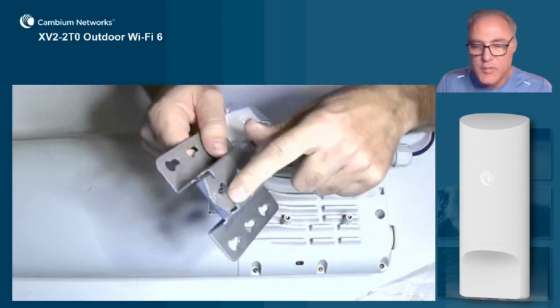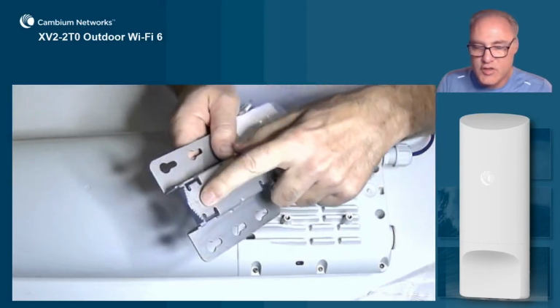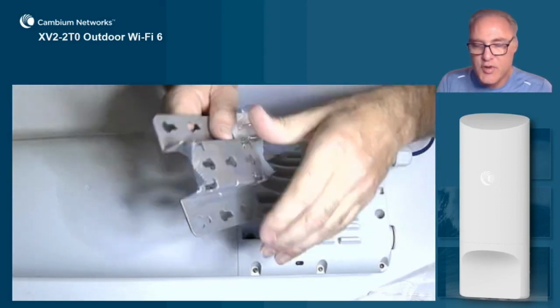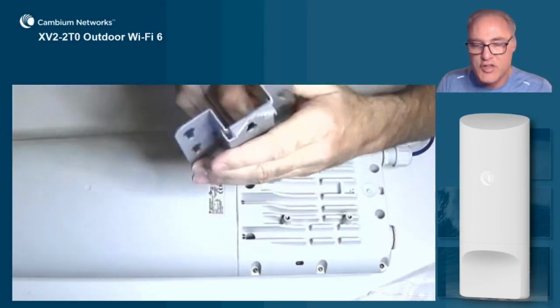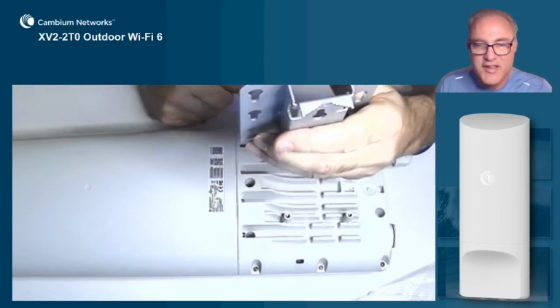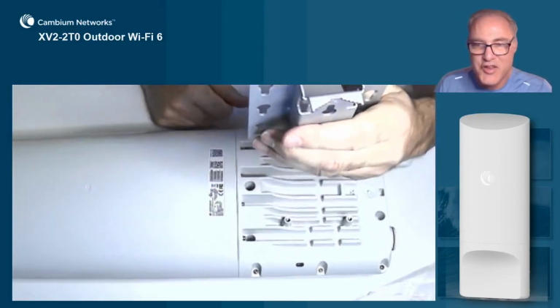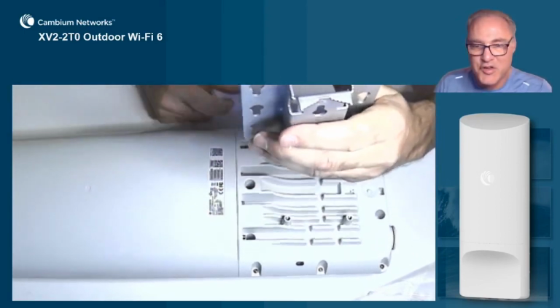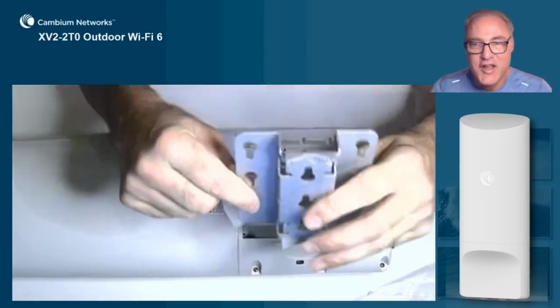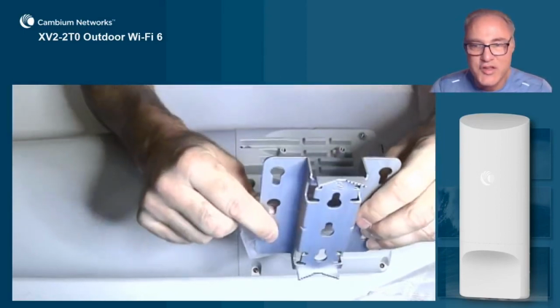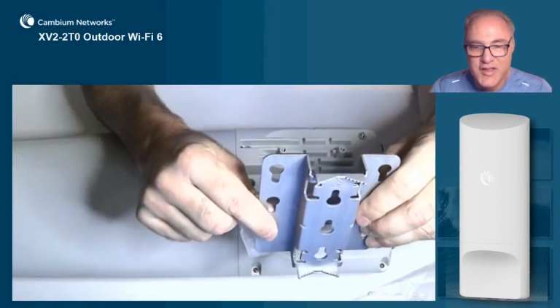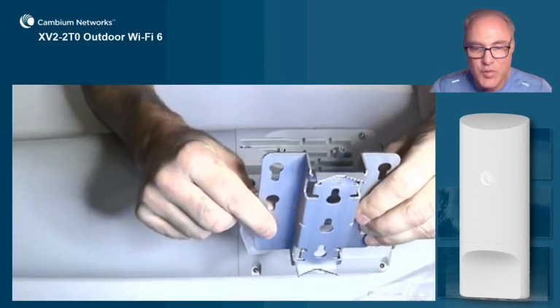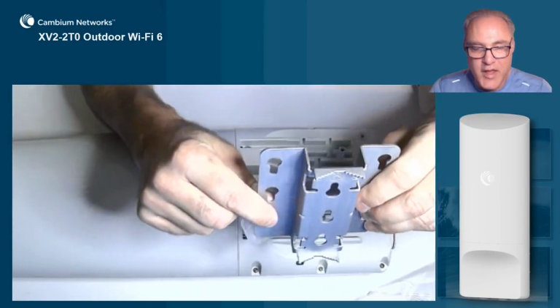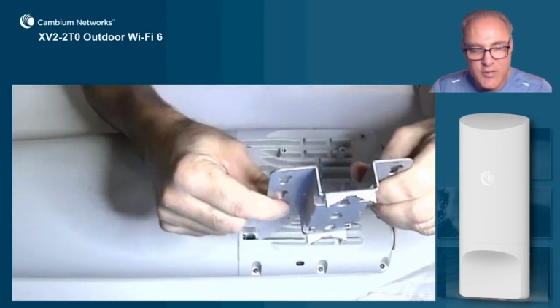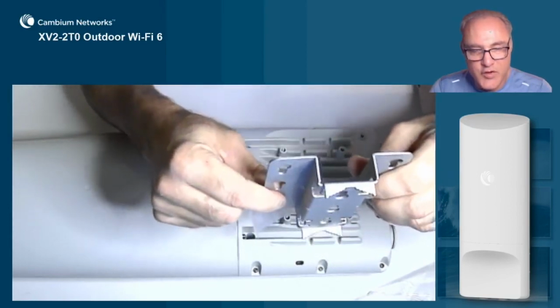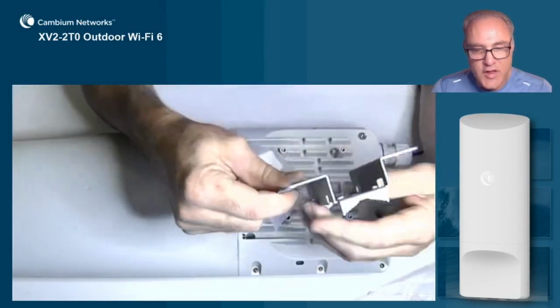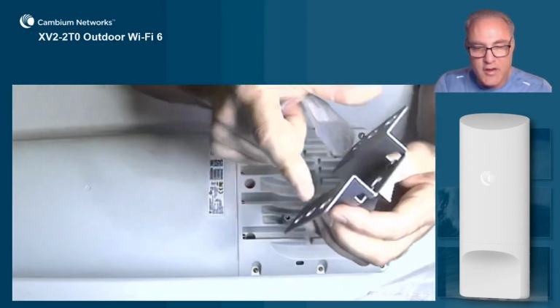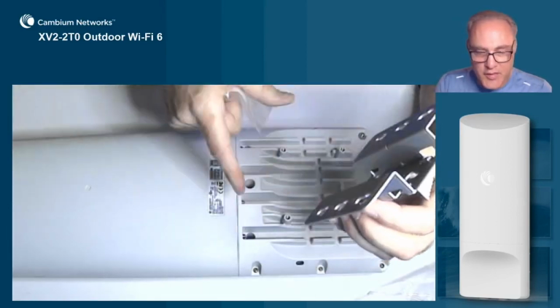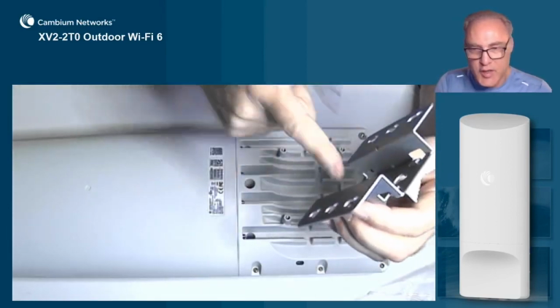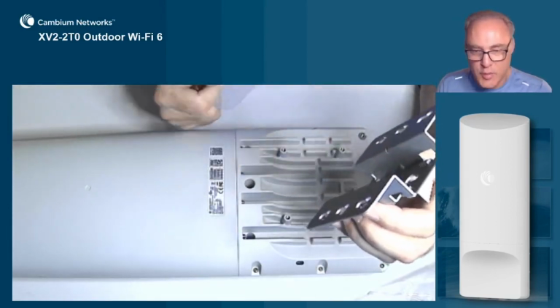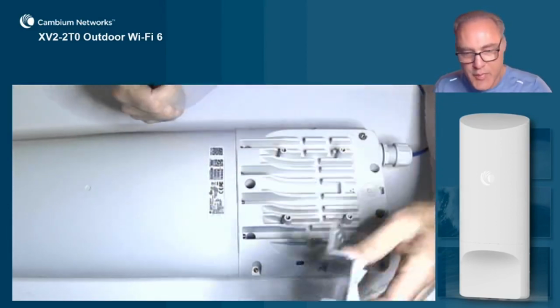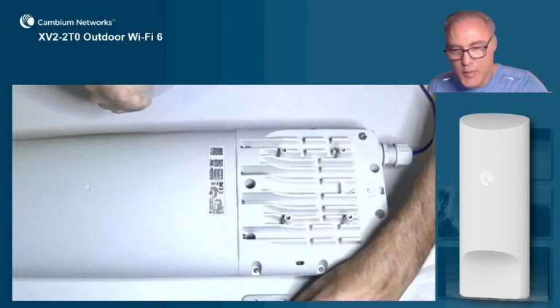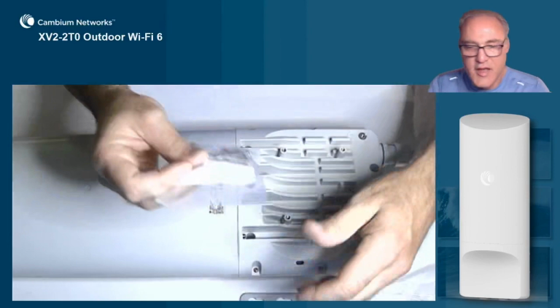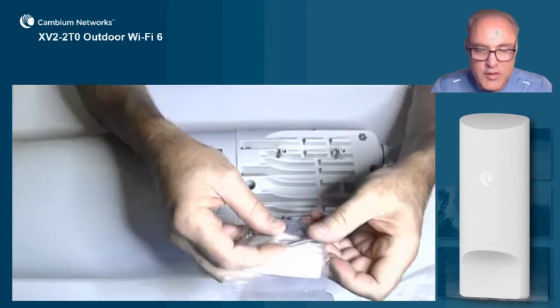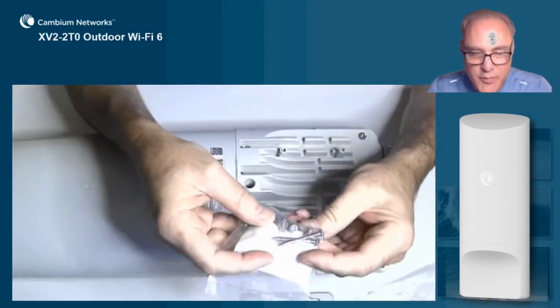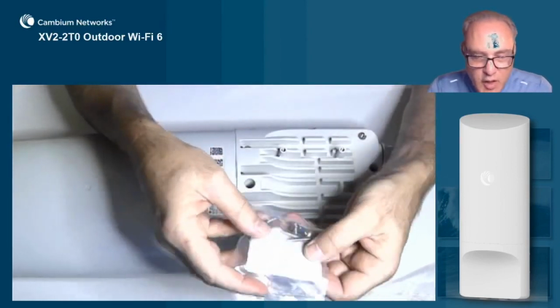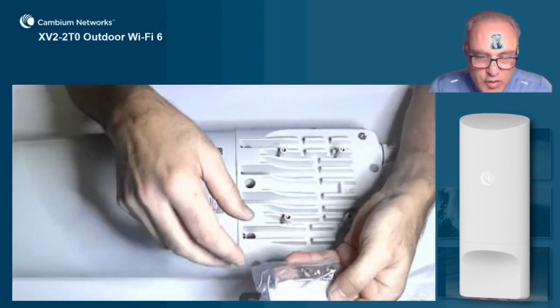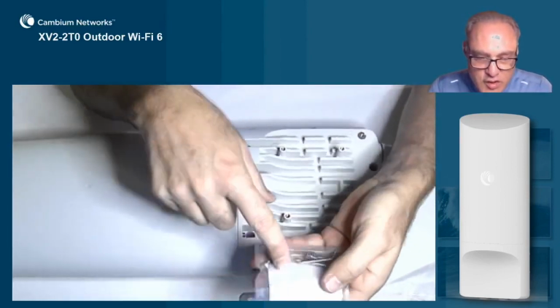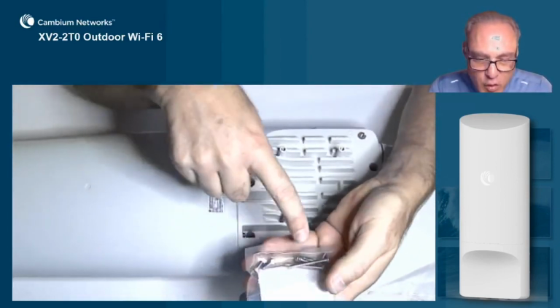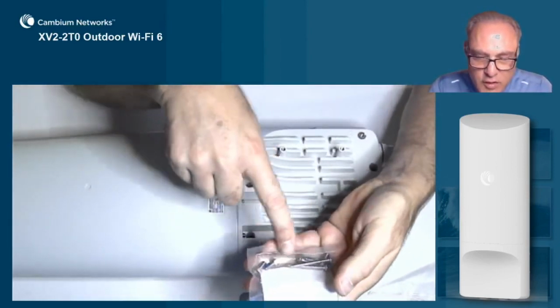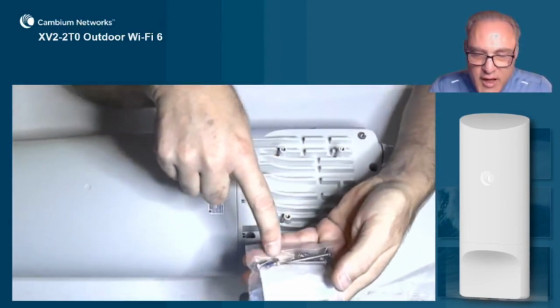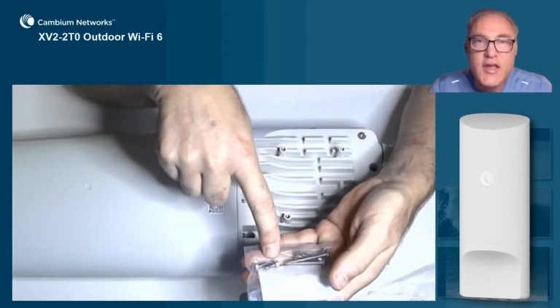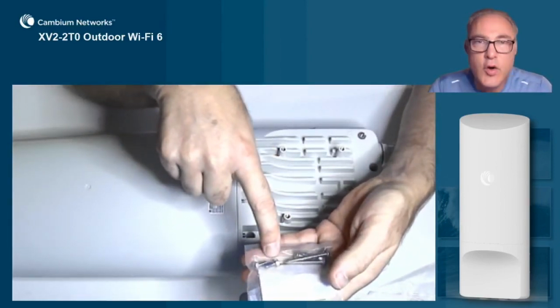Pay attention to the up arrow direction. There's your keyhole slot — it'll mount just like that to the wall. And again, mount the bracket to the wall first, then mount the AP to the bracket. When mounting the AP to the bracket, we're going to use the four included hex head bolts.